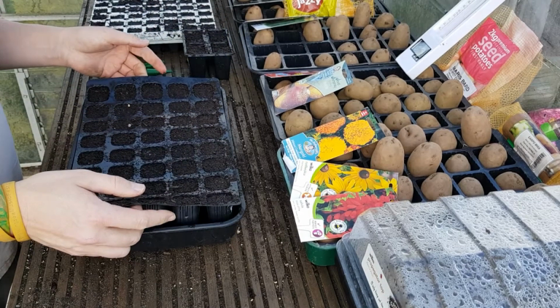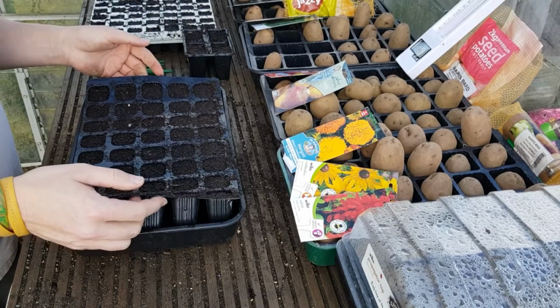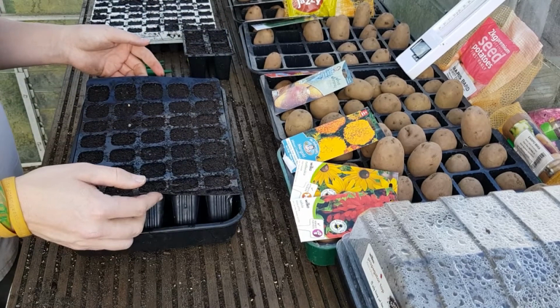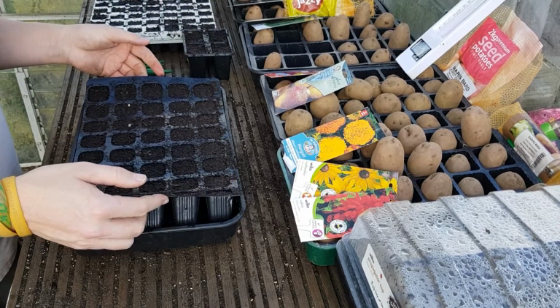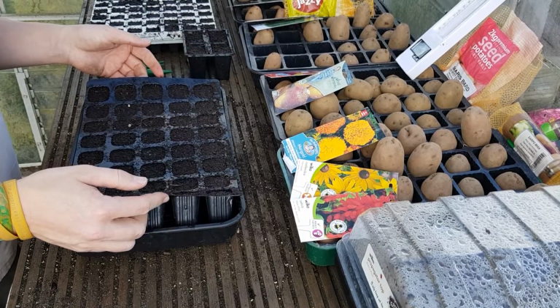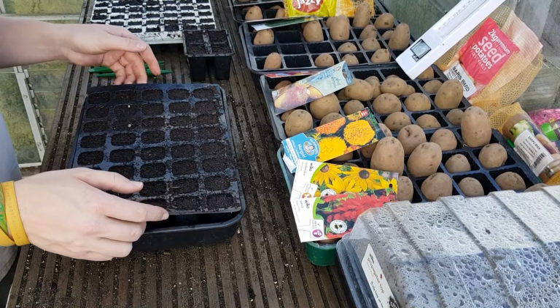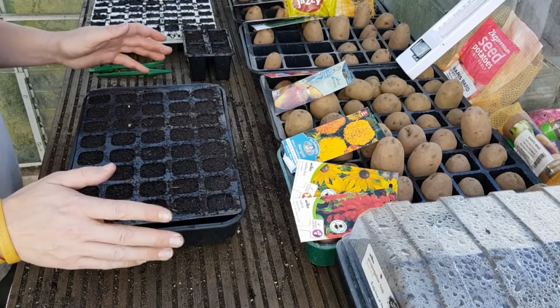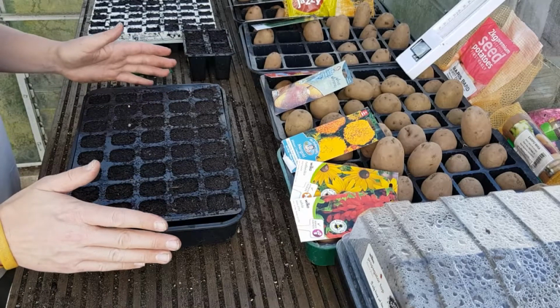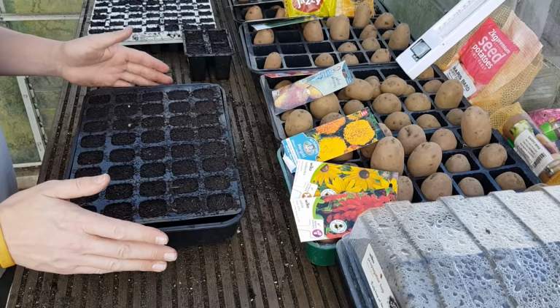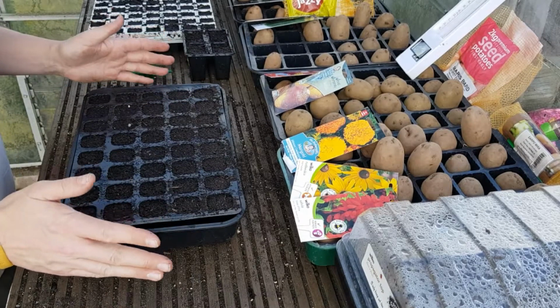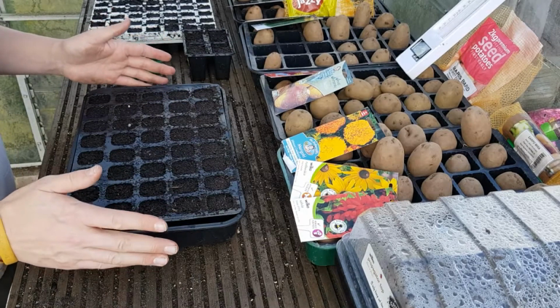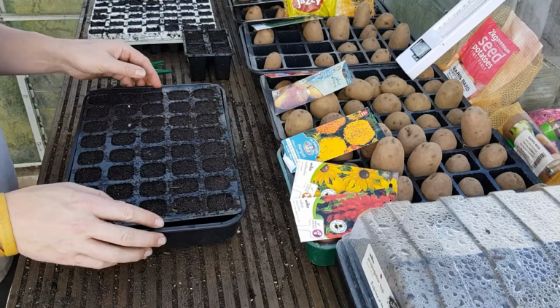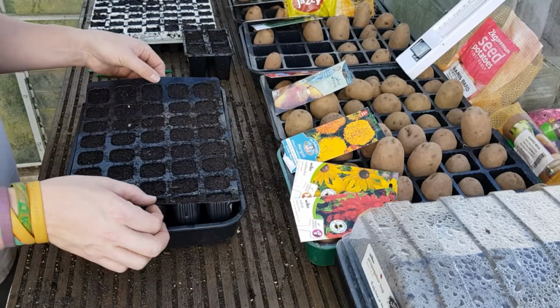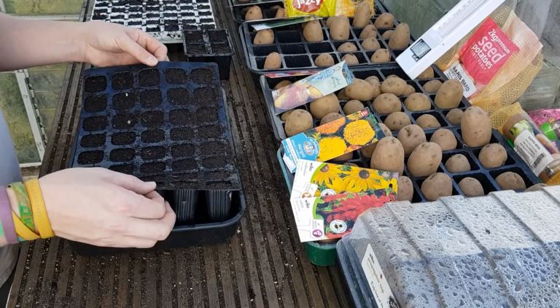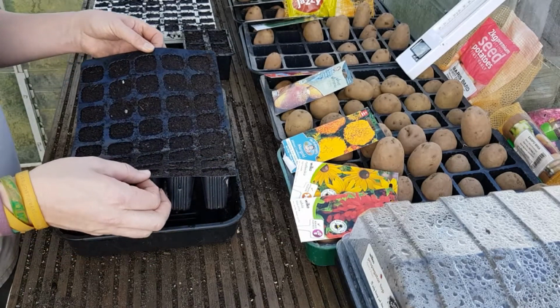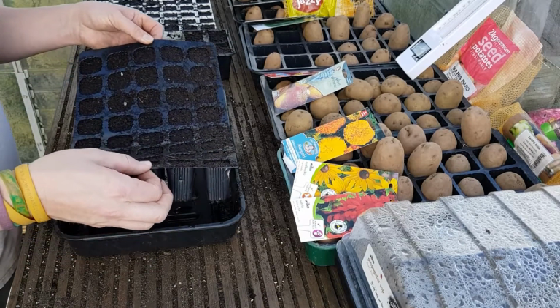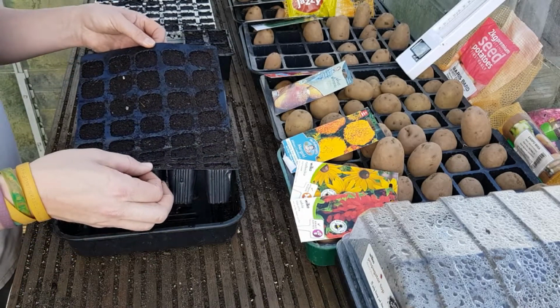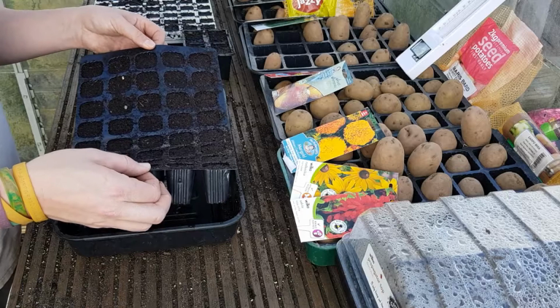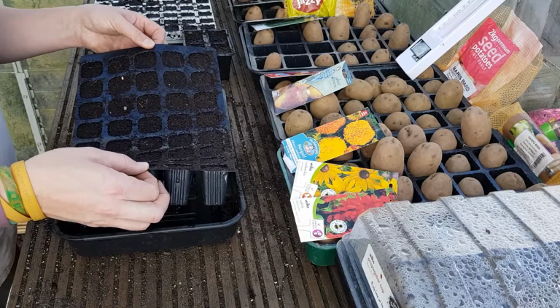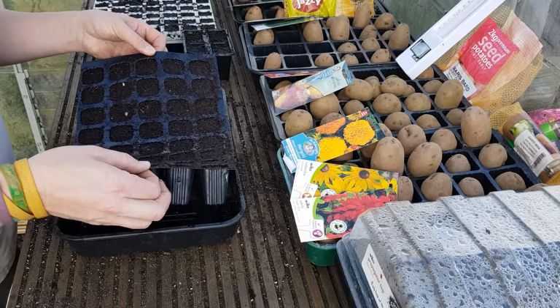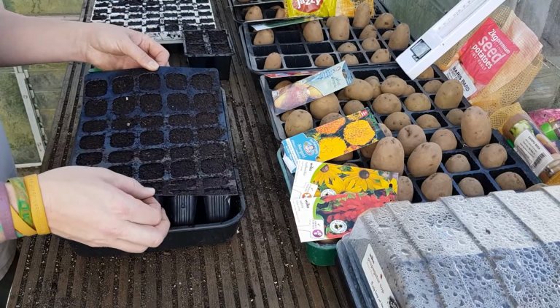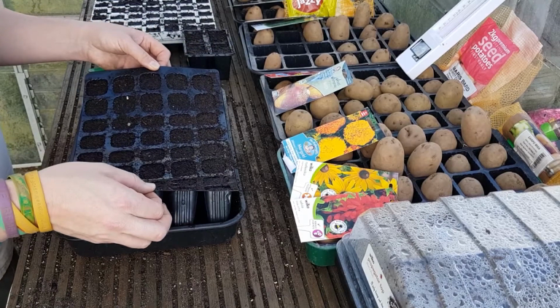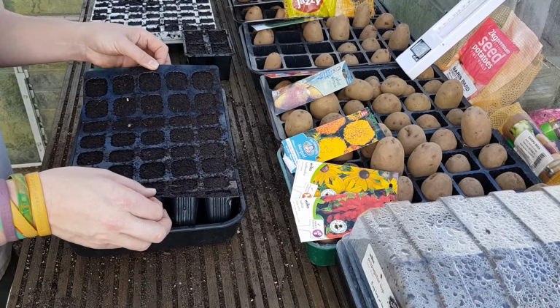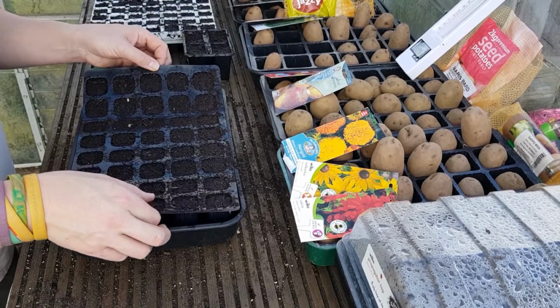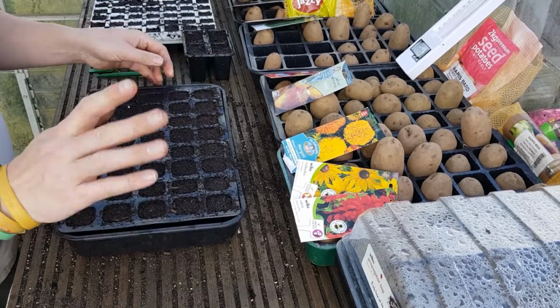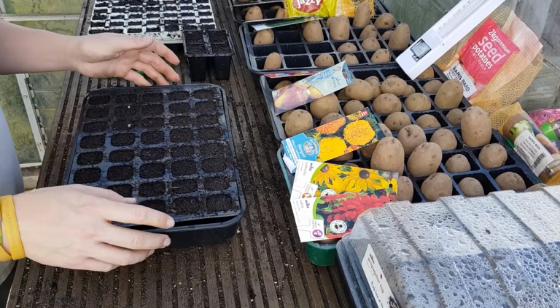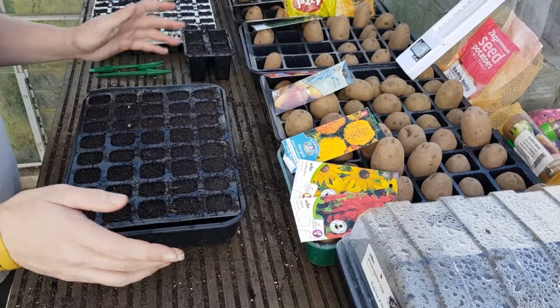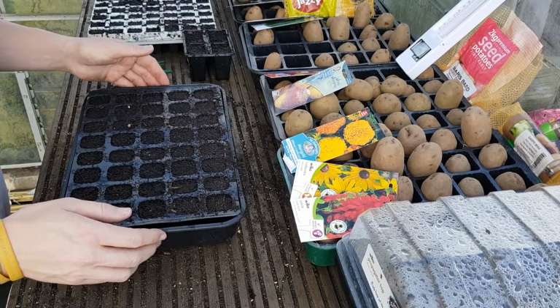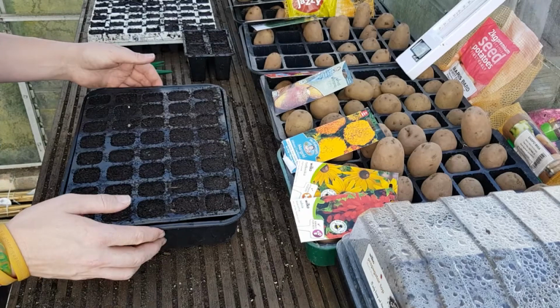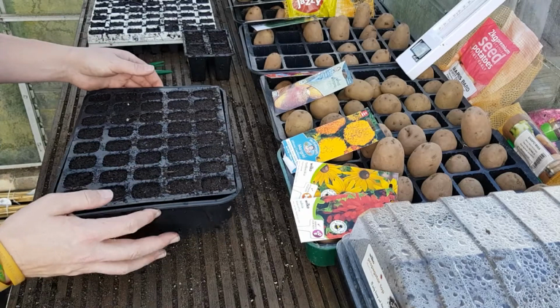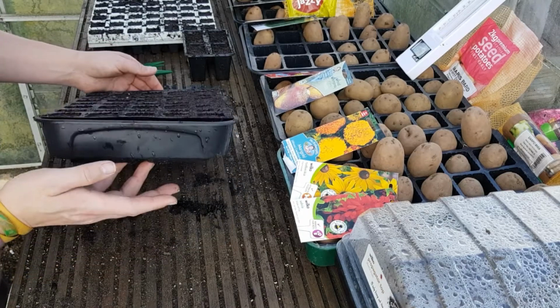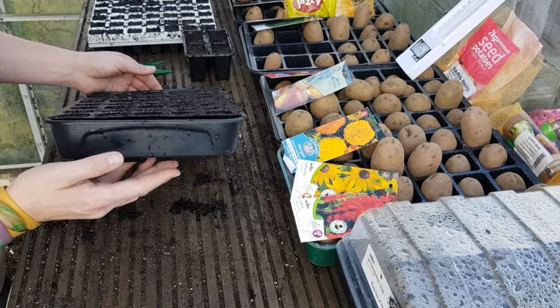It's worth getting some support trays to go underneath your cell trays — these get quite brittle after a couple of uses. I've had it where you're carrying a tray out to where you want to plant your seedlings and the tray just splits and everything goes everywhere. So it's definitely beneficial to get some of these.